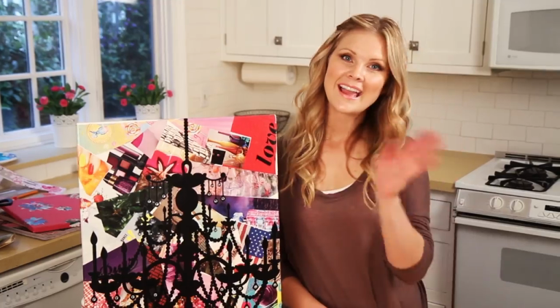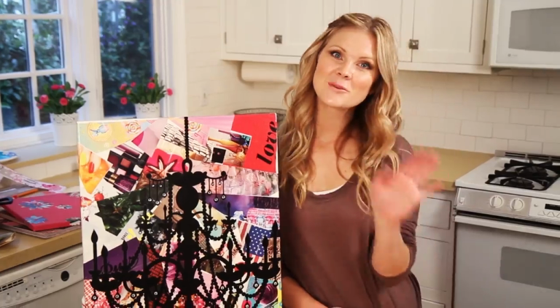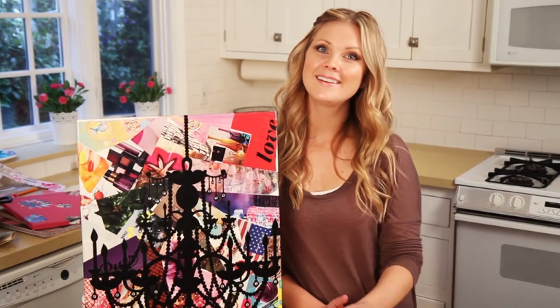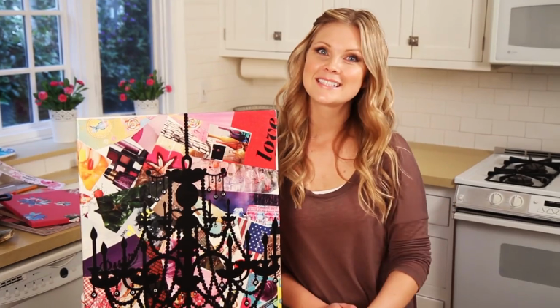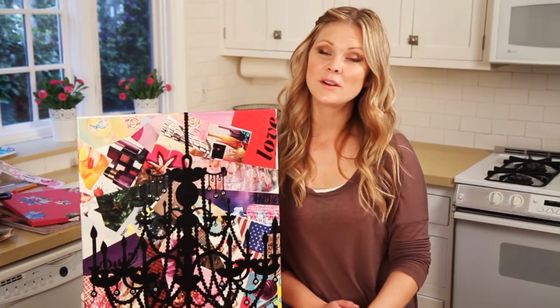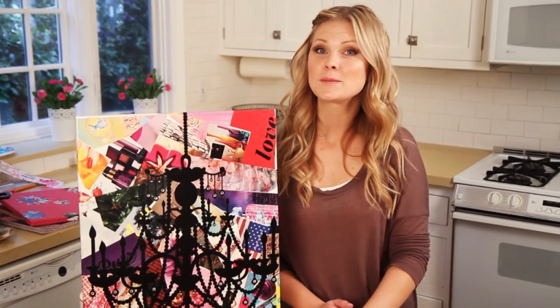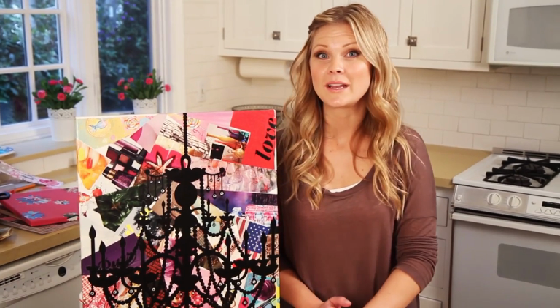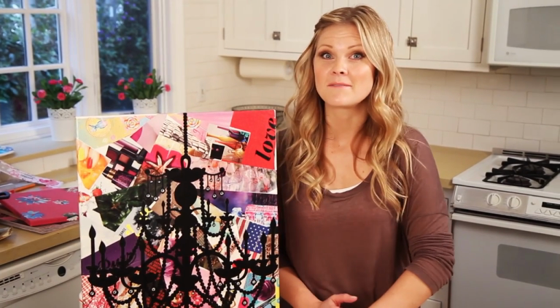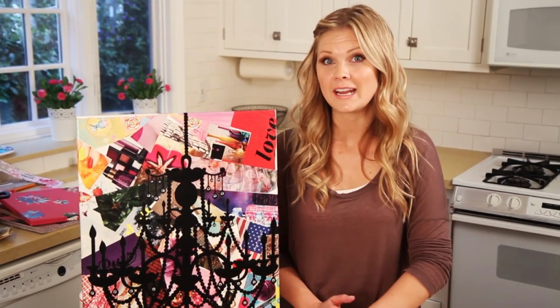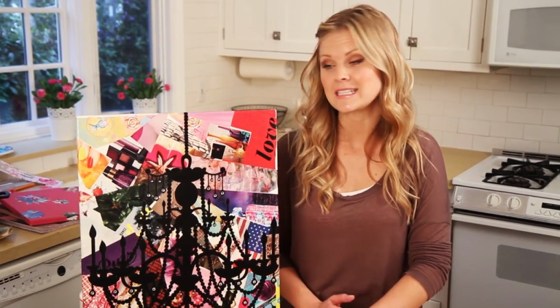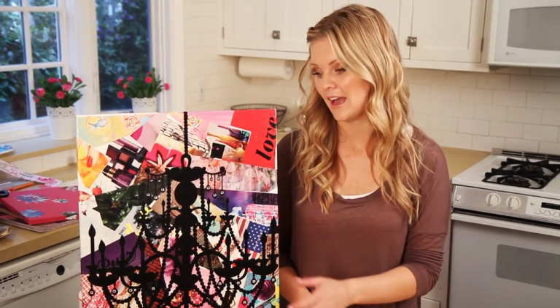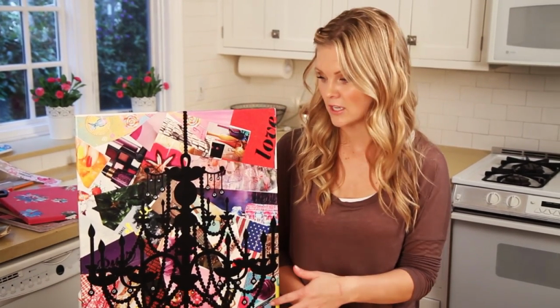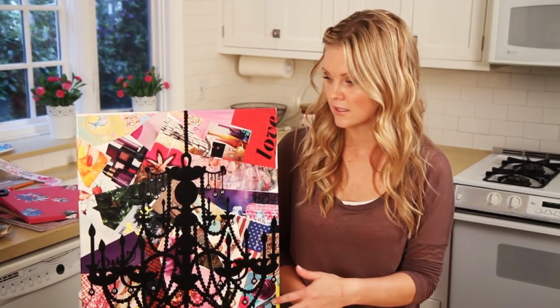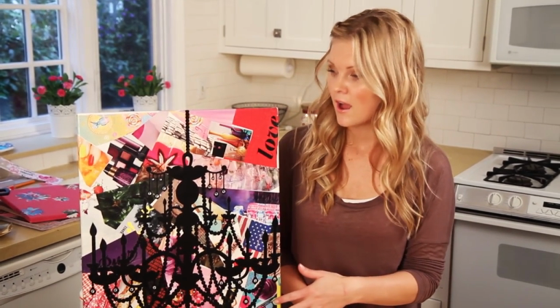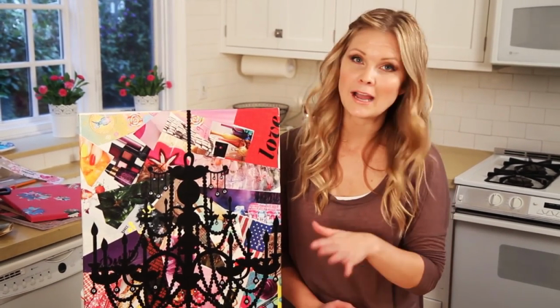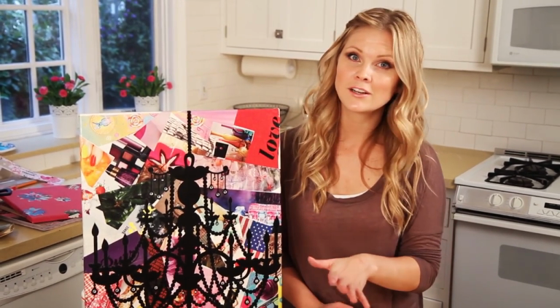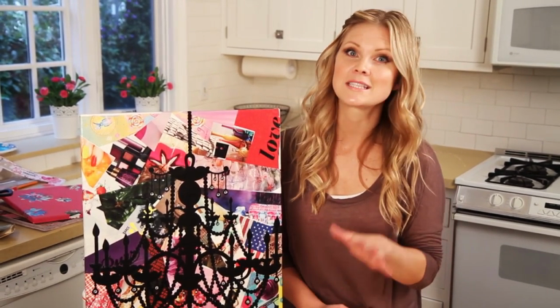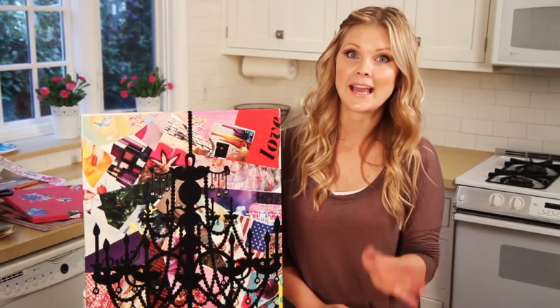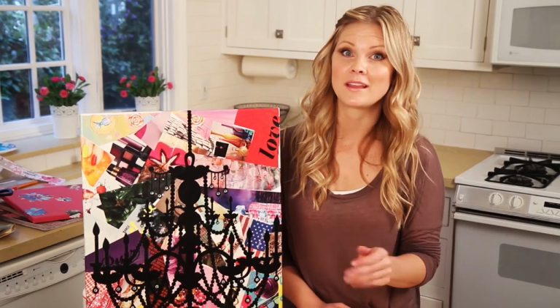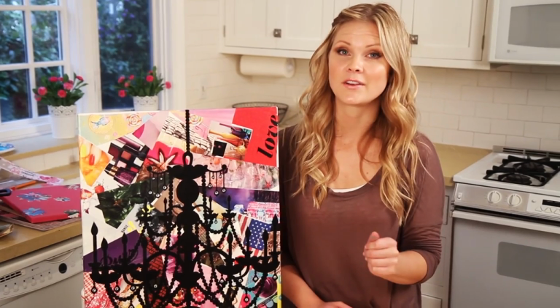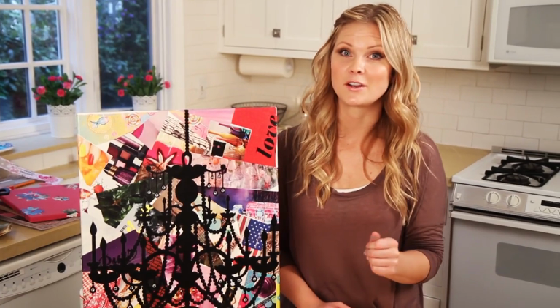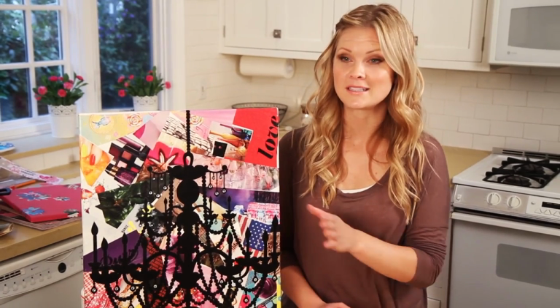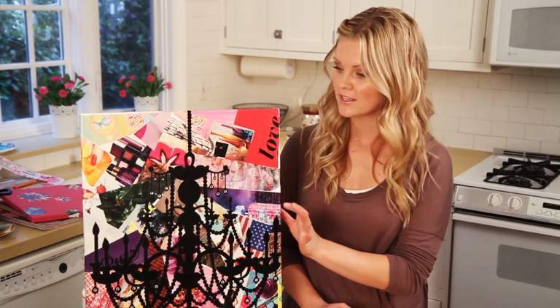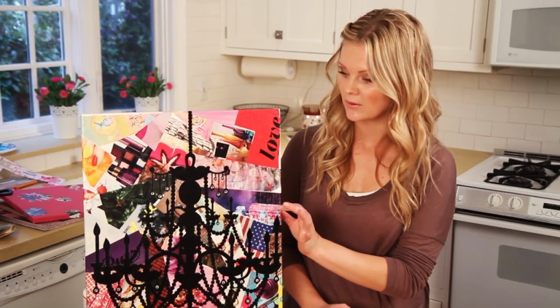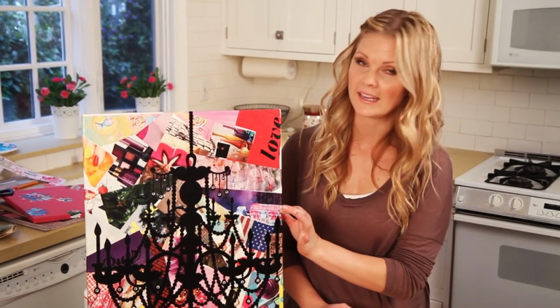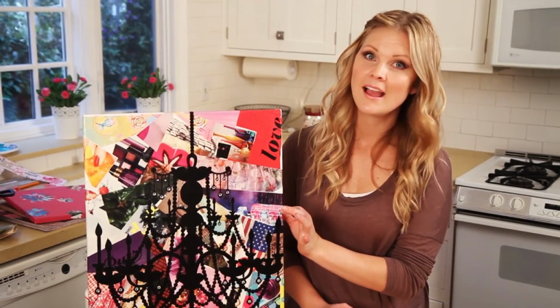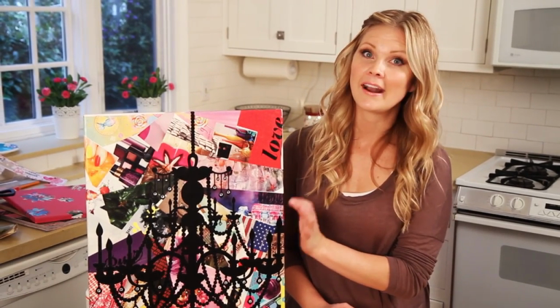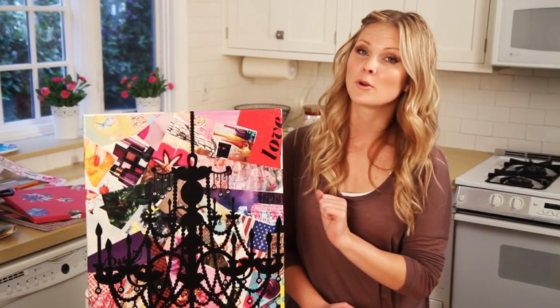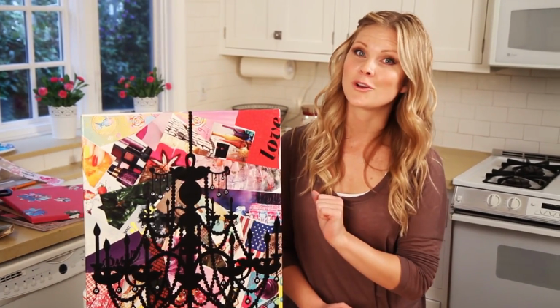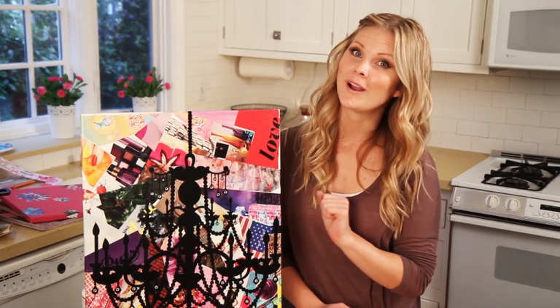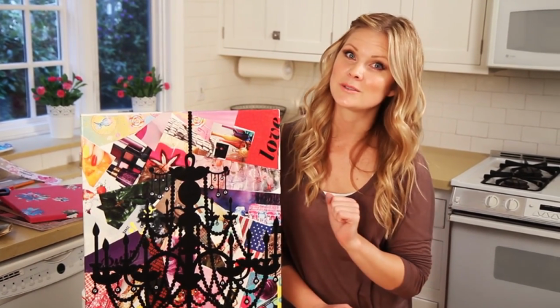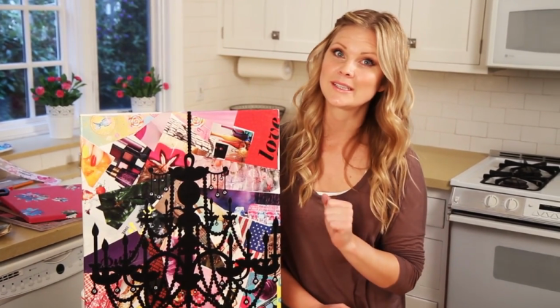Hey everyone! Today we're going to be doing some fun and easy canvas art. I'm not an artist, I can't paint things very well, but I saw this cute idea and I'm going to show you guys how to do it.